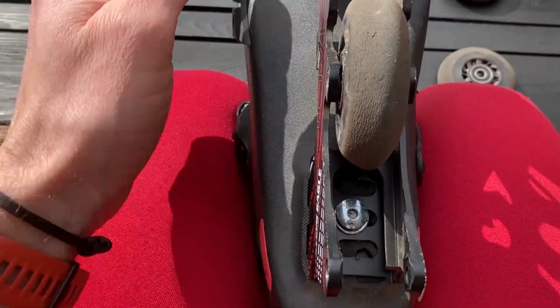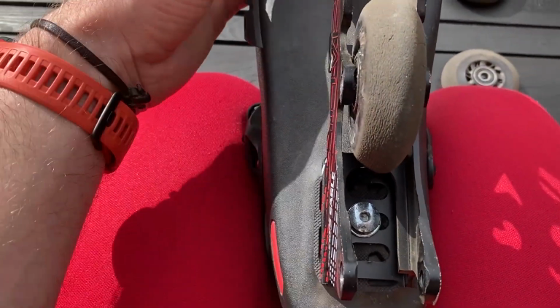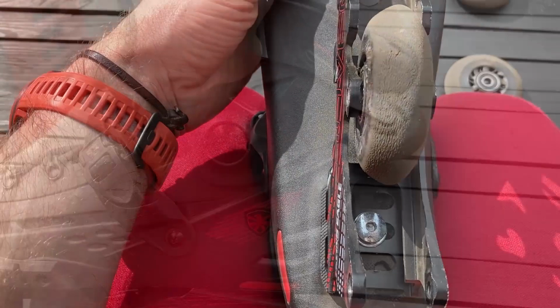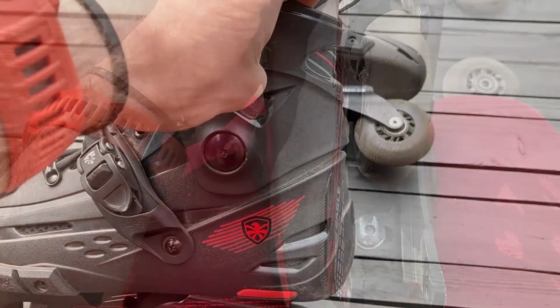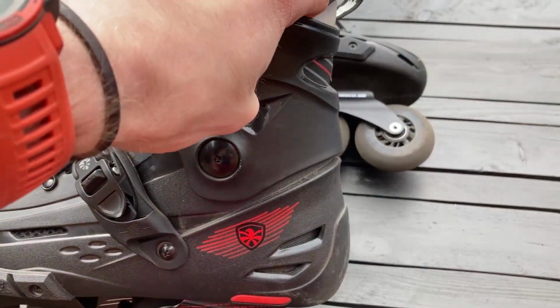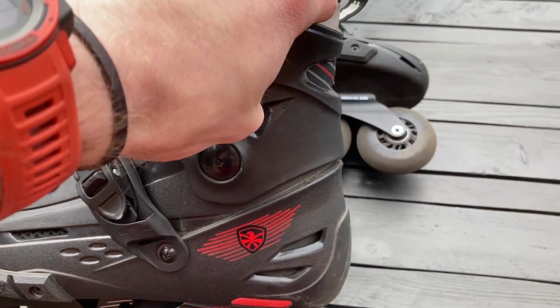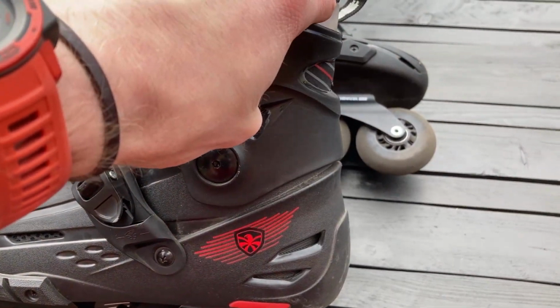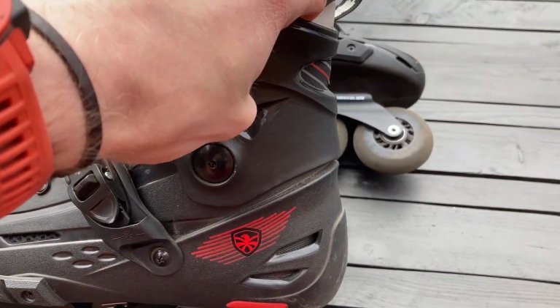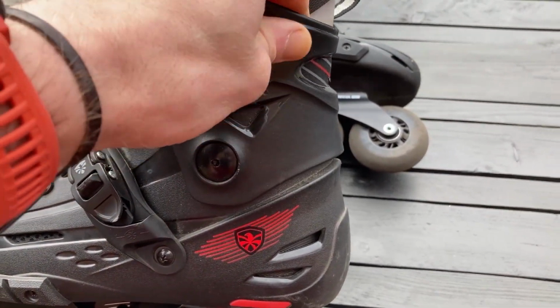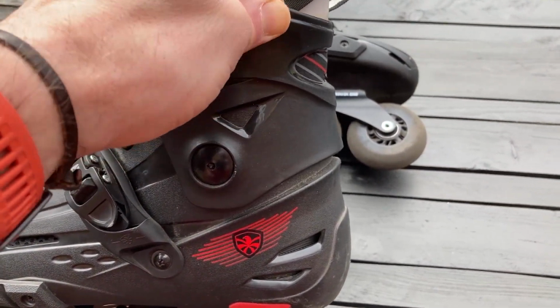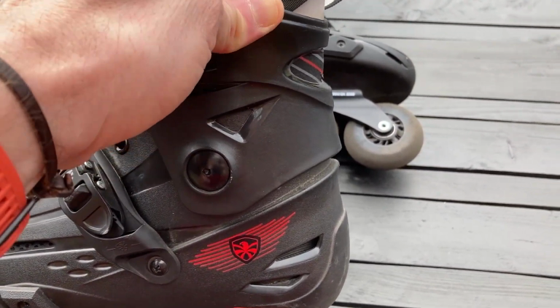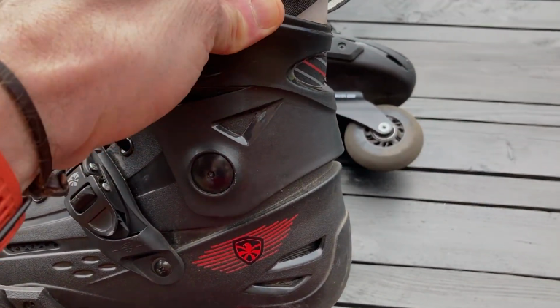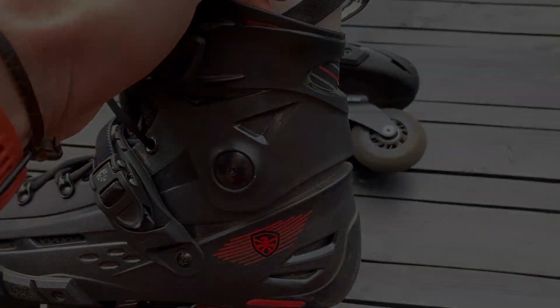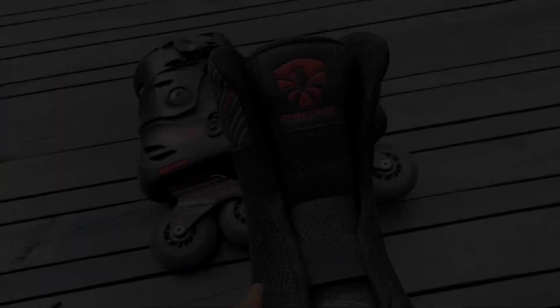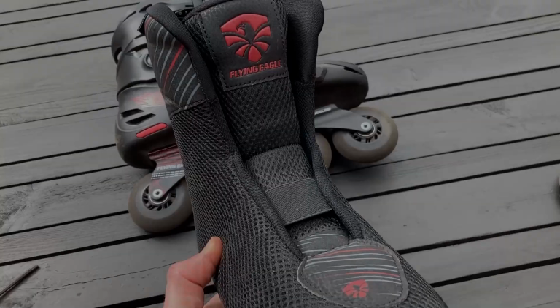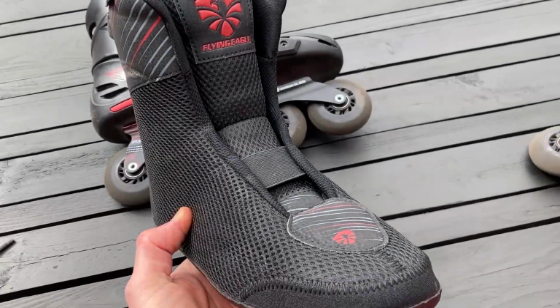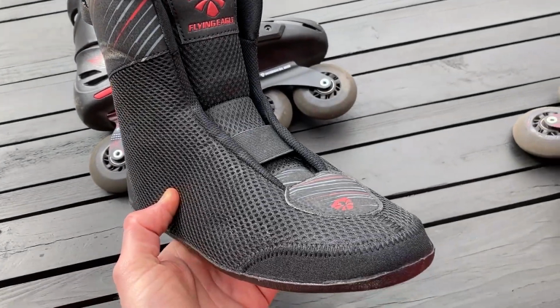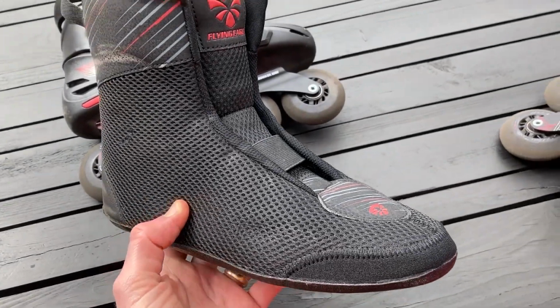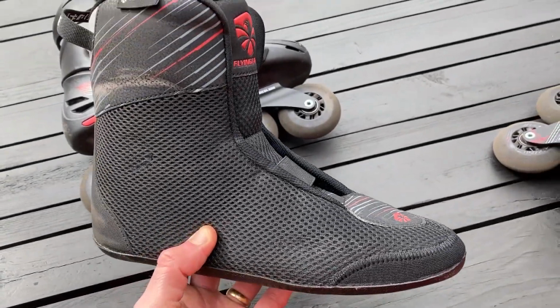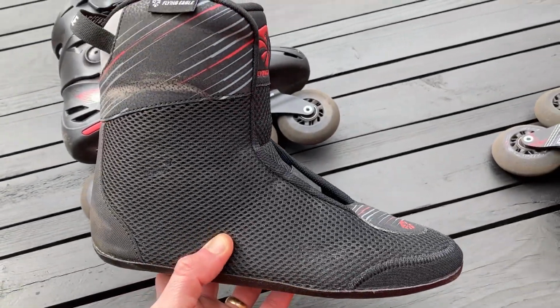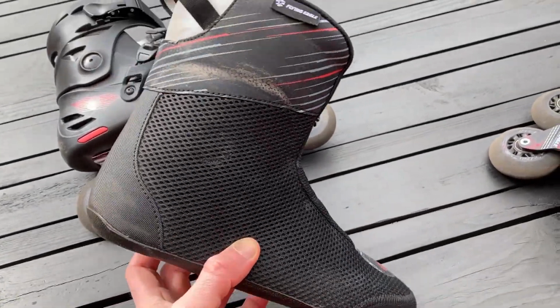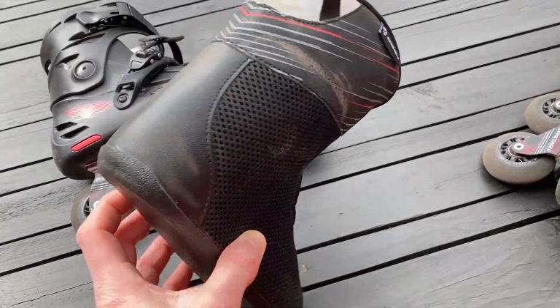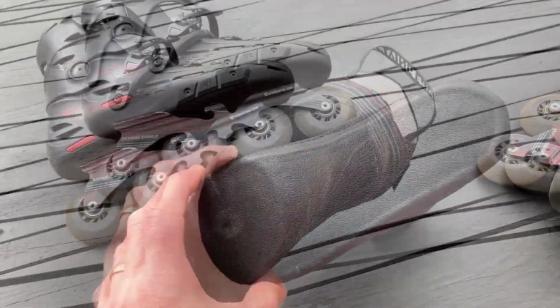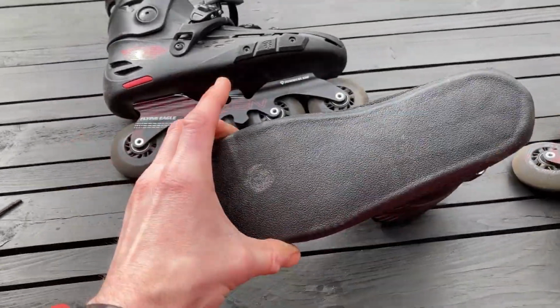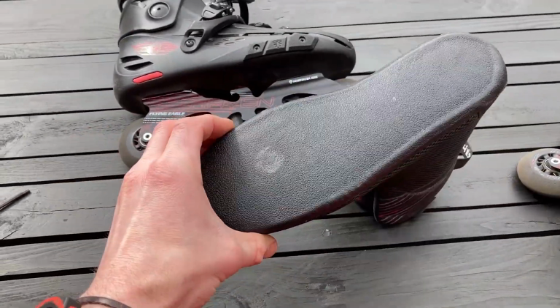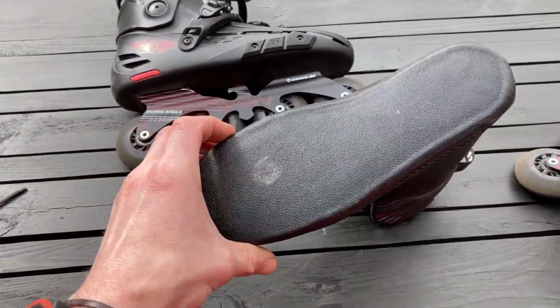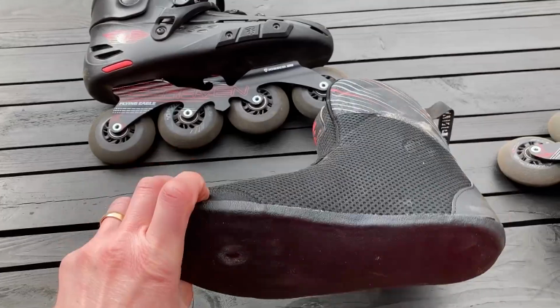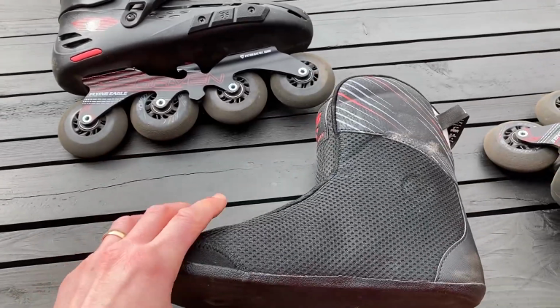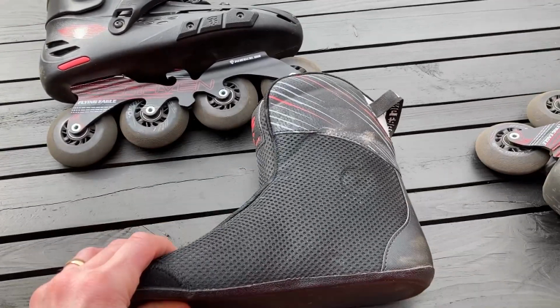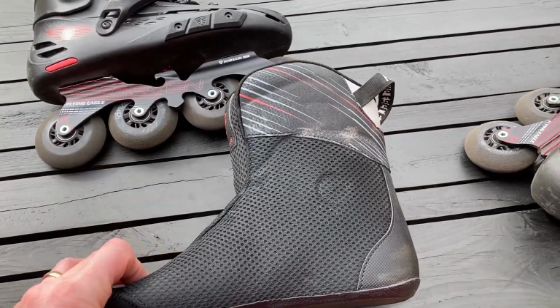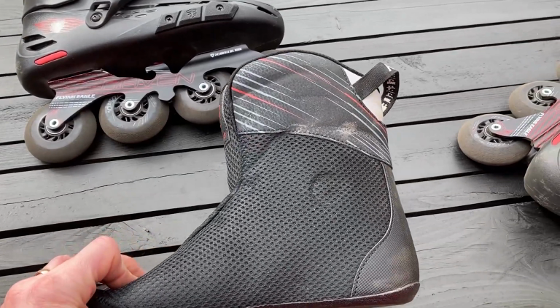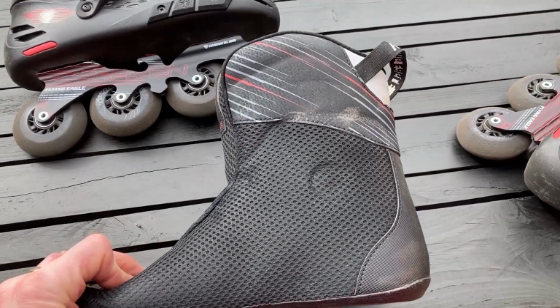The cuff can also be adjusted to offer more or less movement at the ankle. It comes with a removable liner — it's memory foam, has a neoprene toe box, and is not heat mouldable.